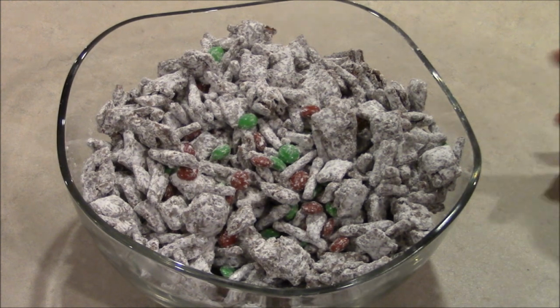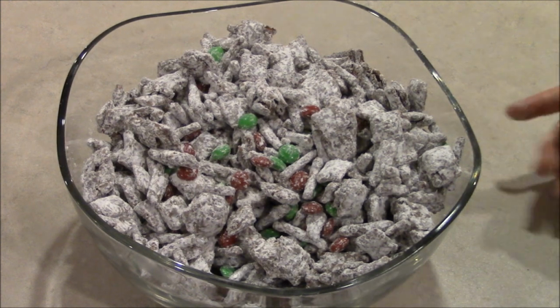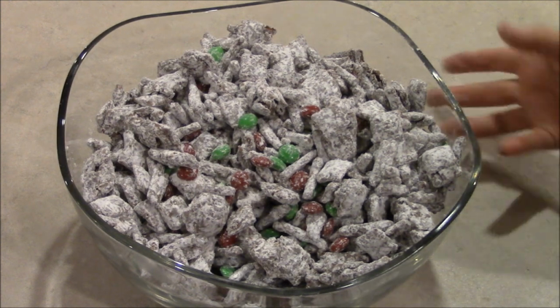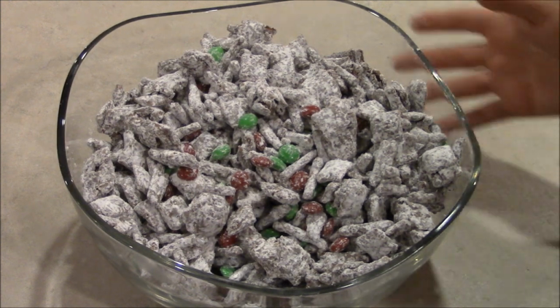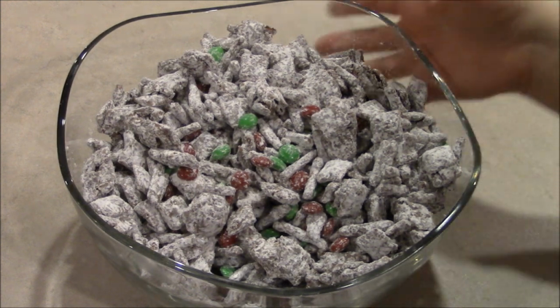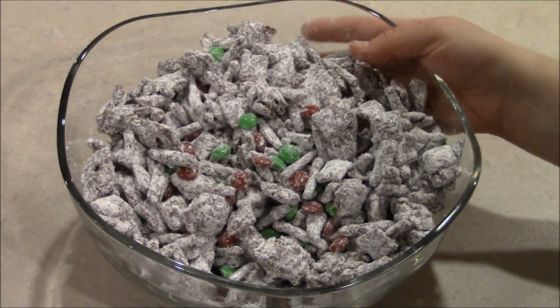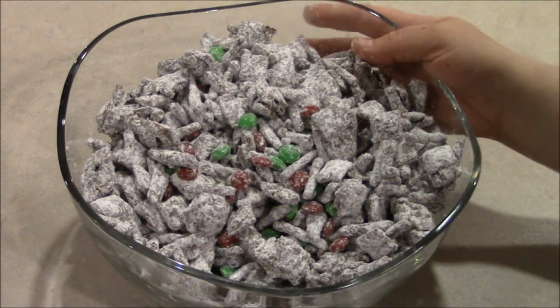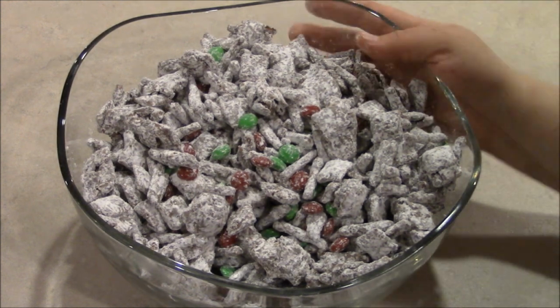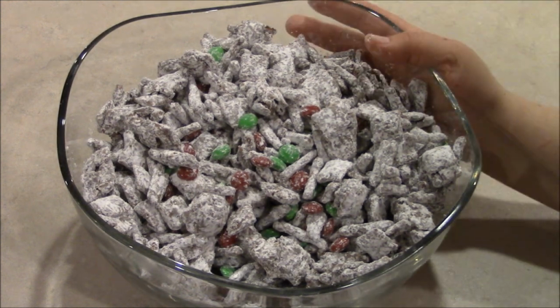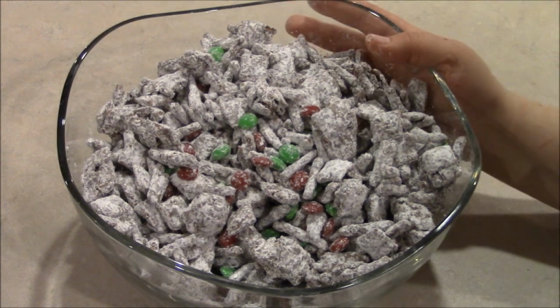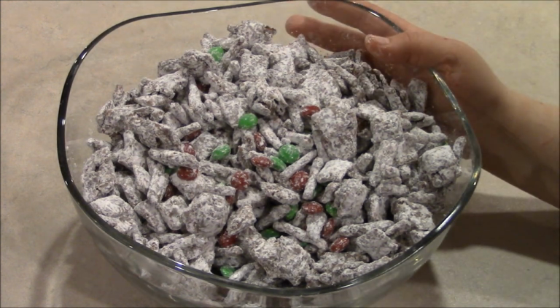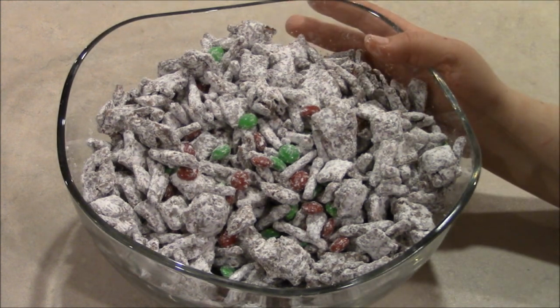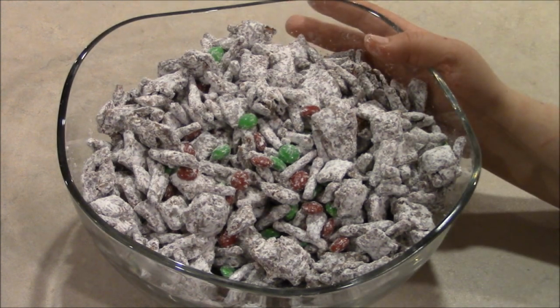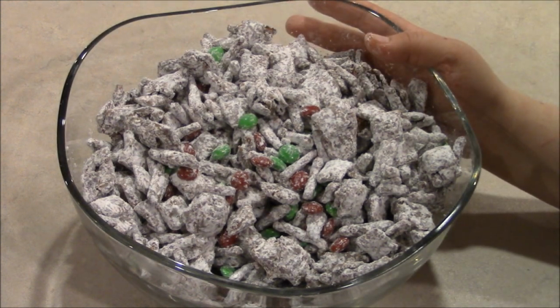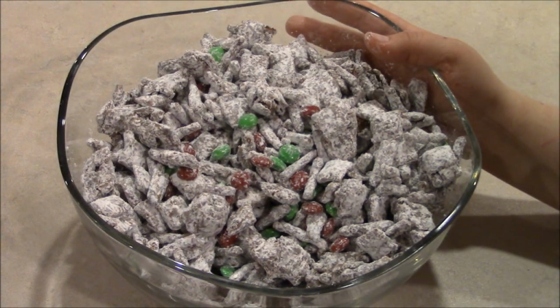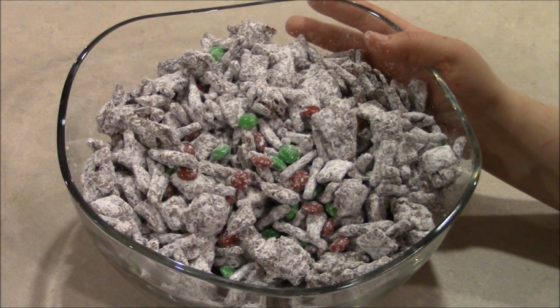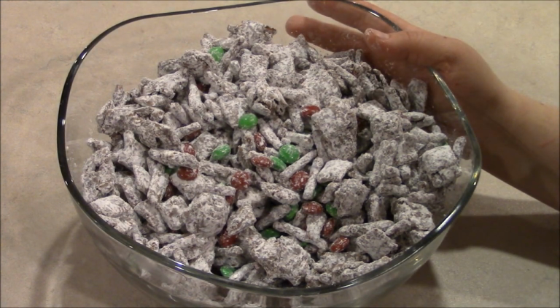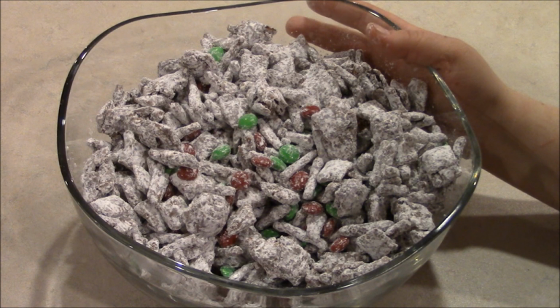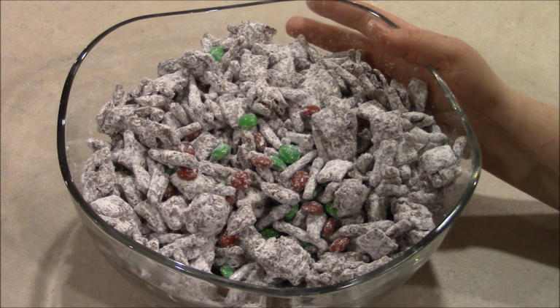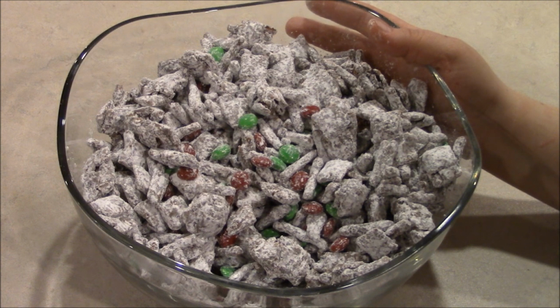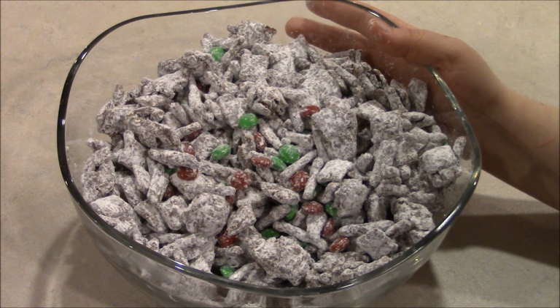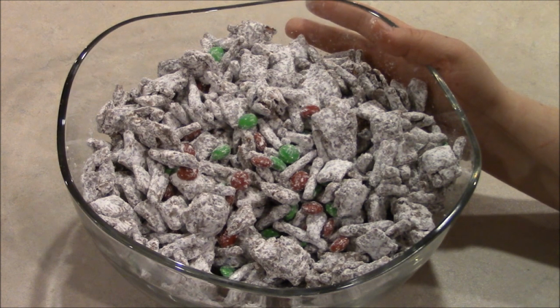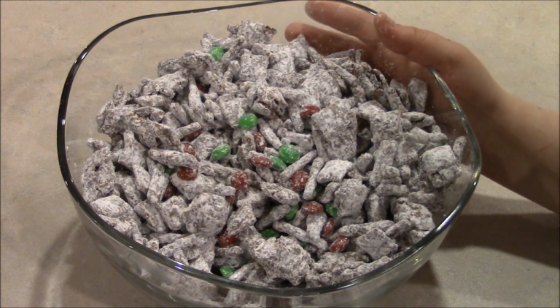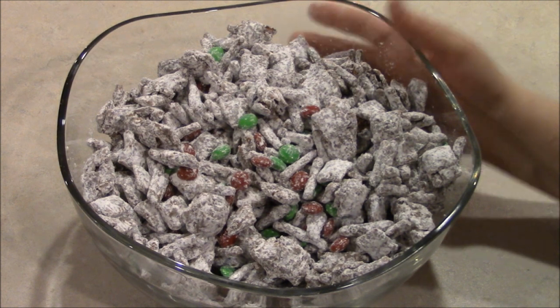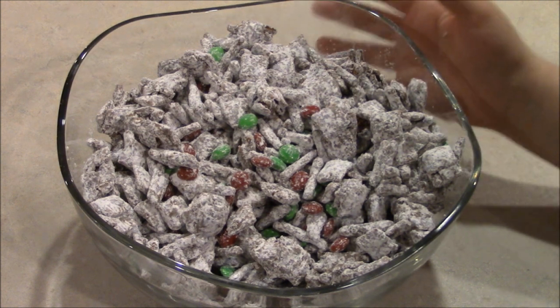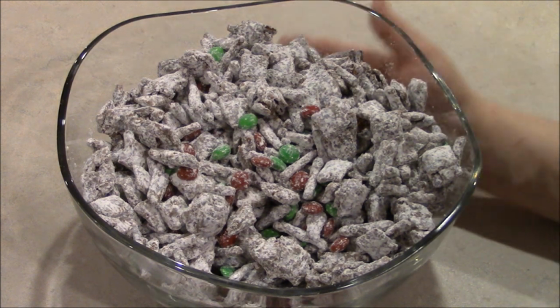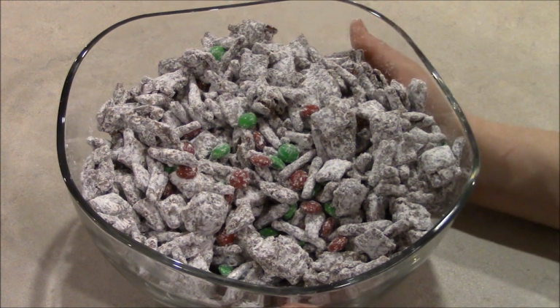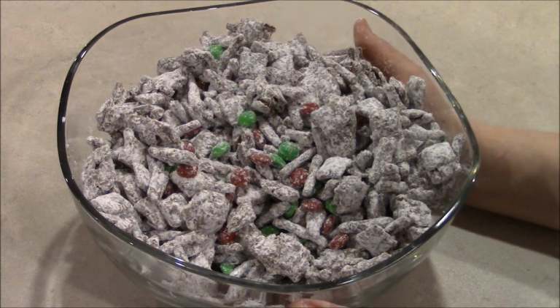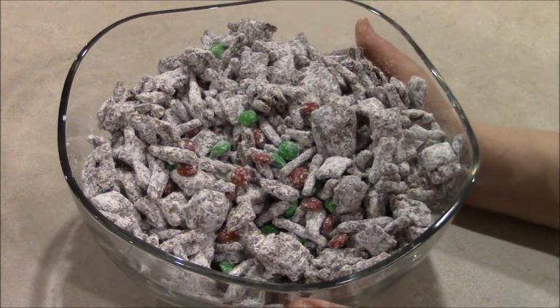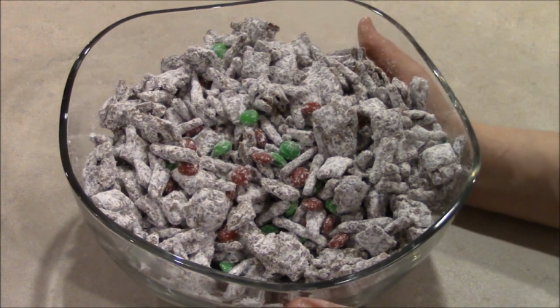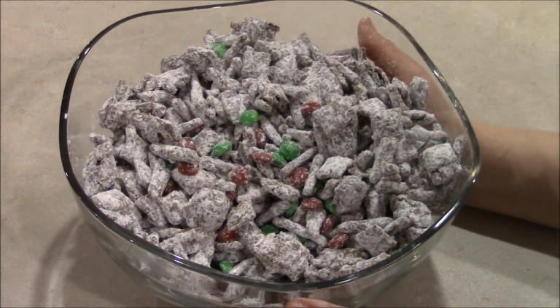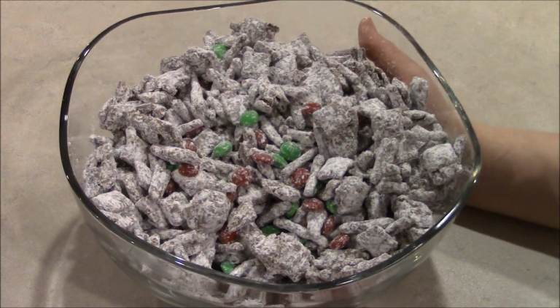Once that's done, you've got your Reindeer Treats — also known as your chocolate peanut butter munchies — finished and they're ready to serve.